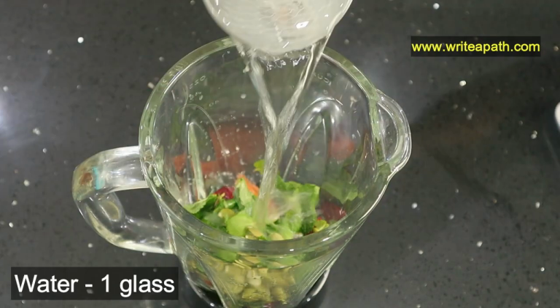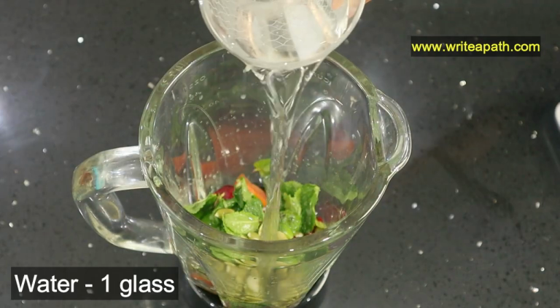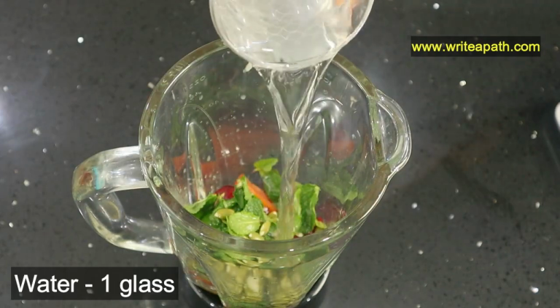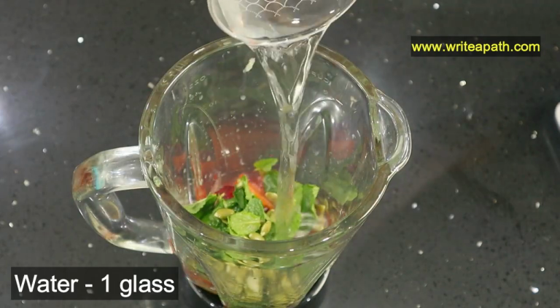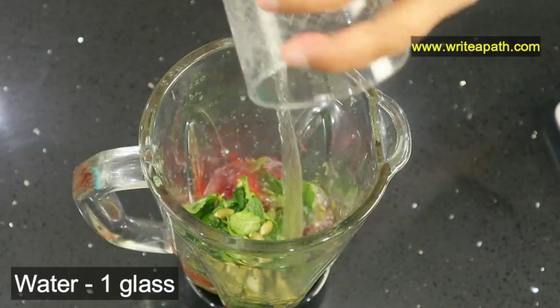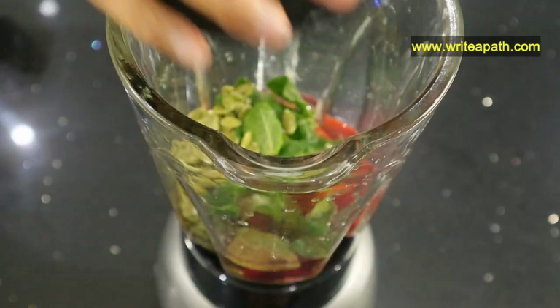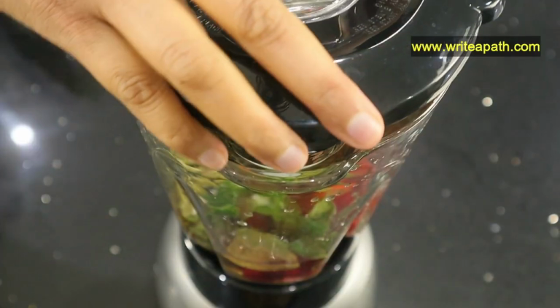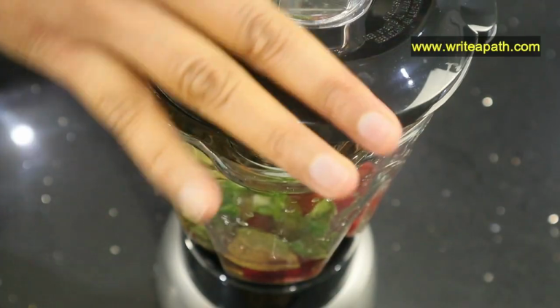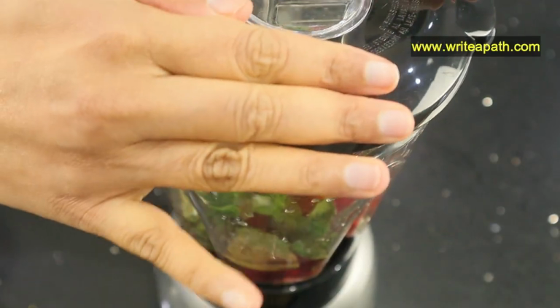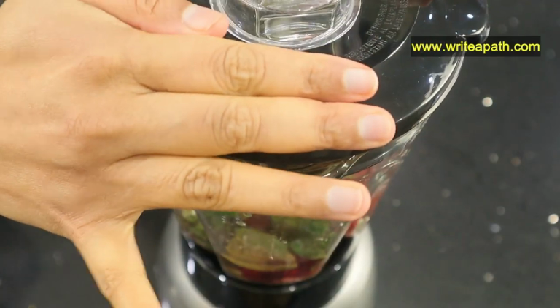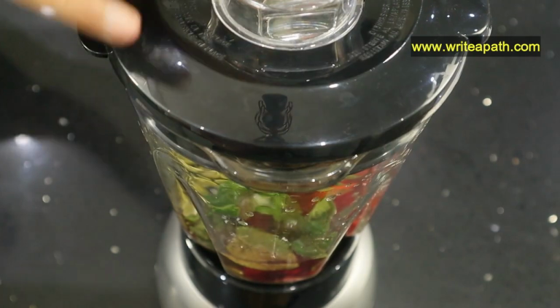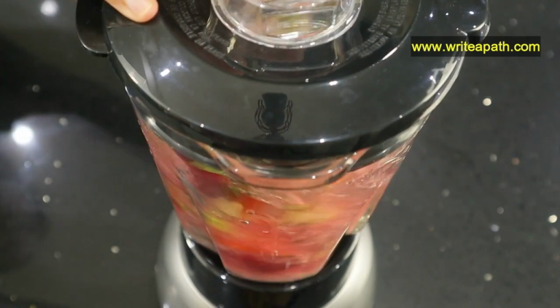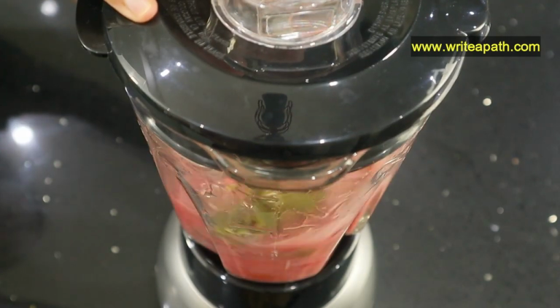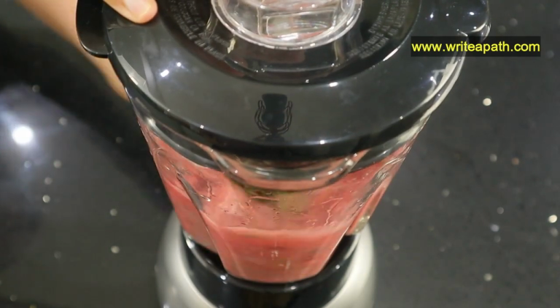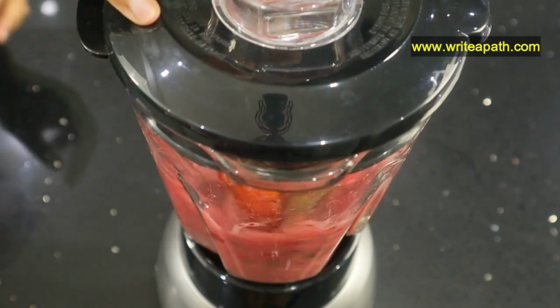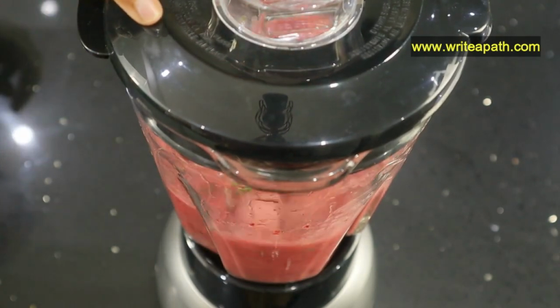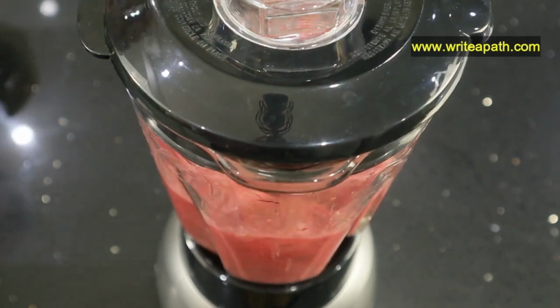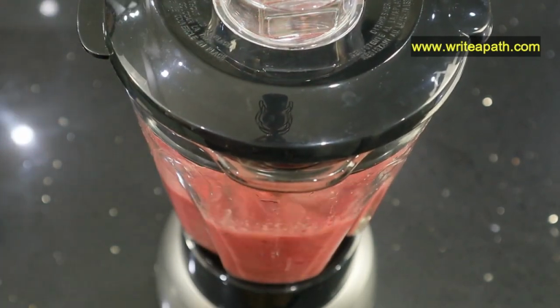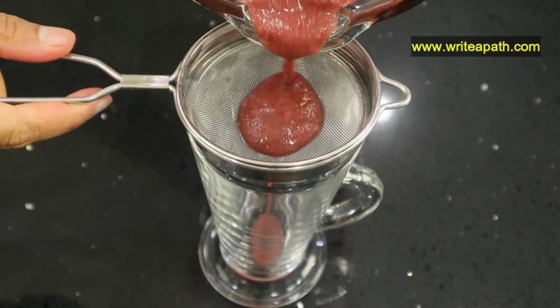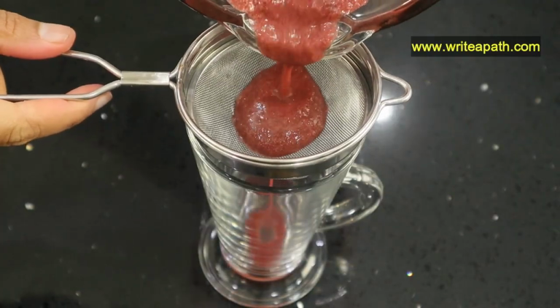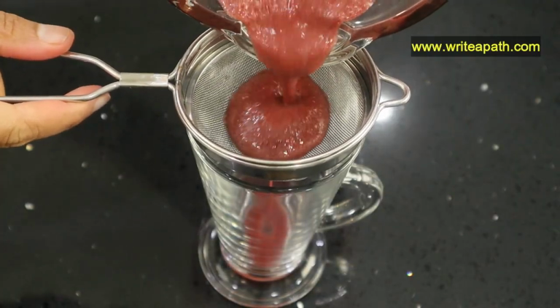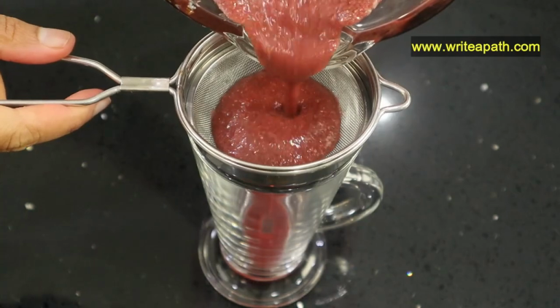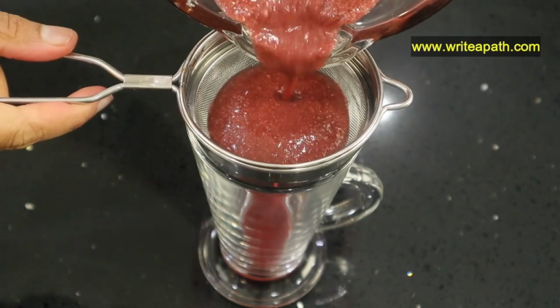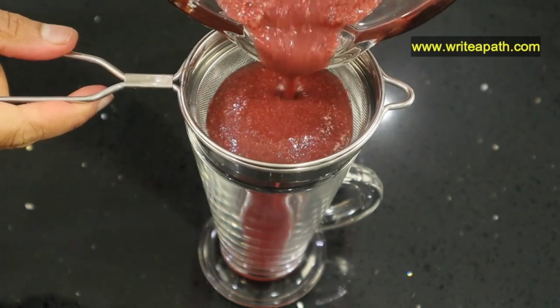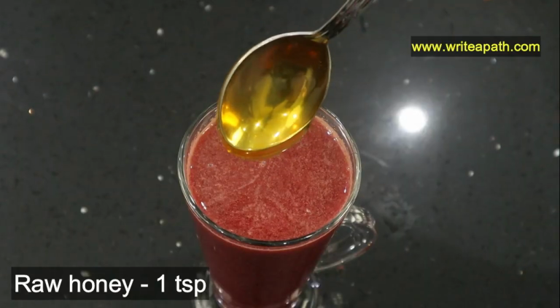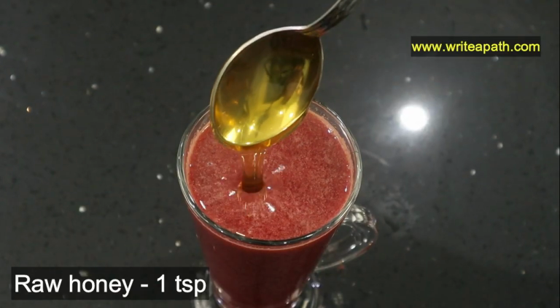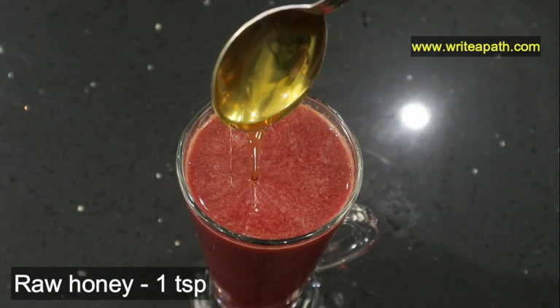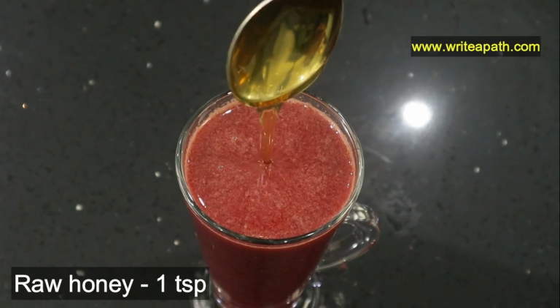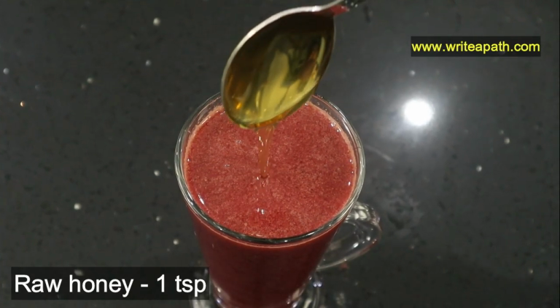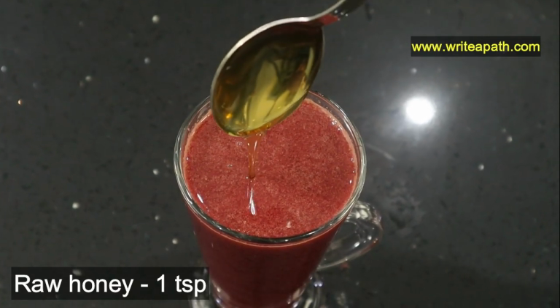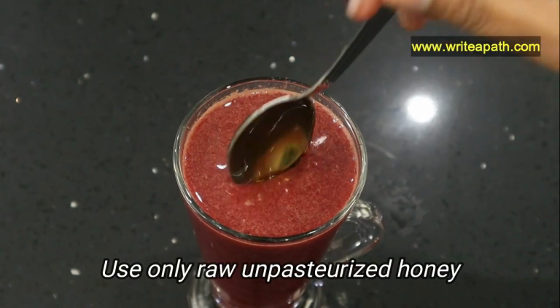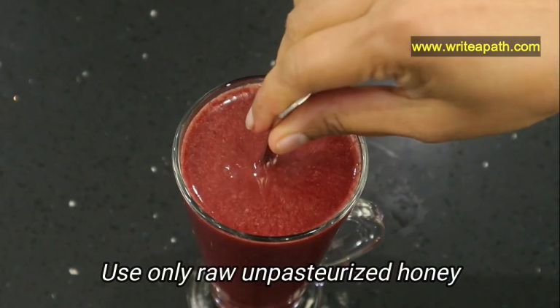Add a glass of water and blend this juice. You can strain the juice and add a teaspoon of honey. To get the full health benefits of honey, make sure you use raw unpasteurized honey.